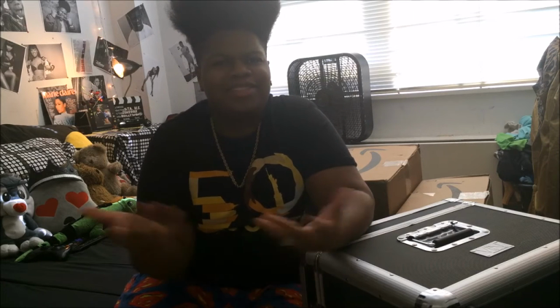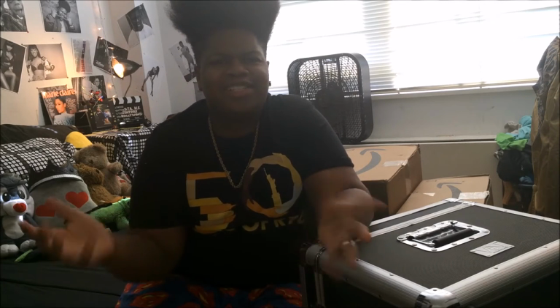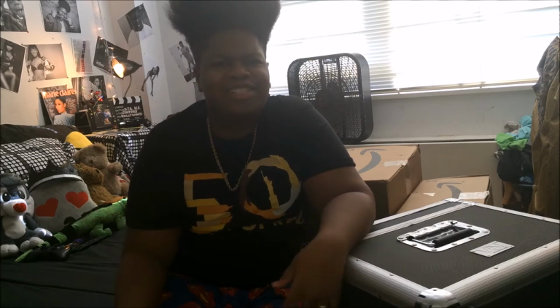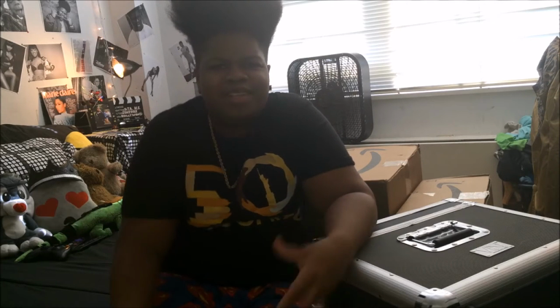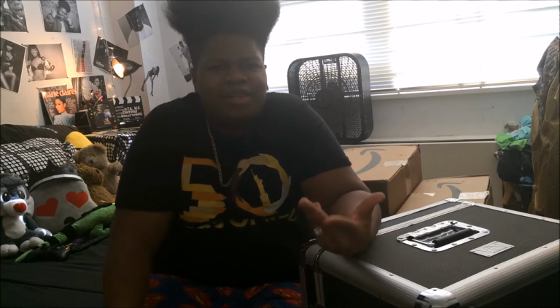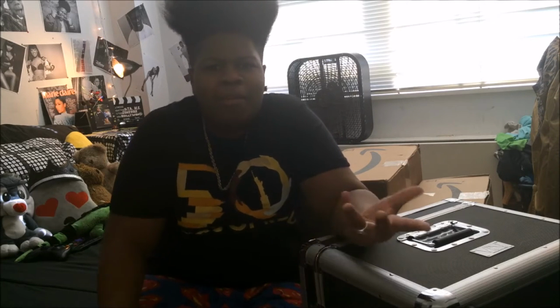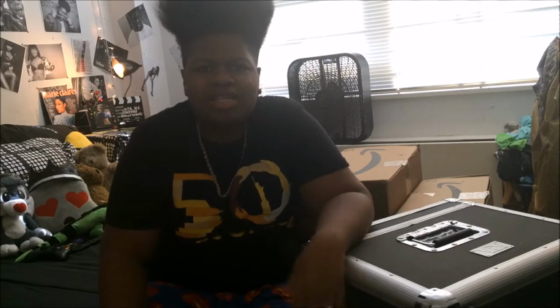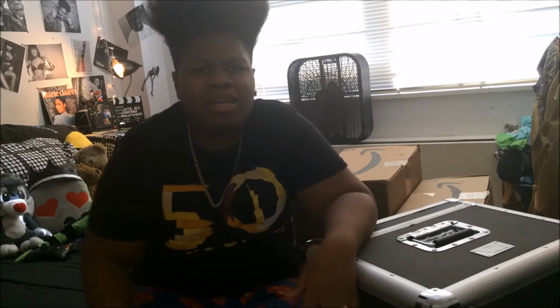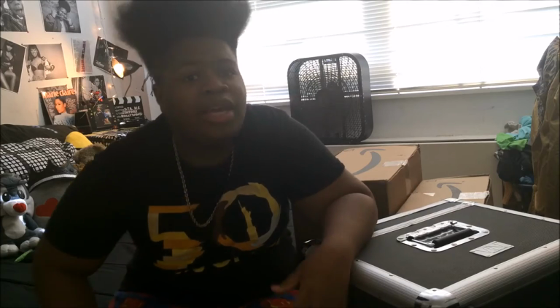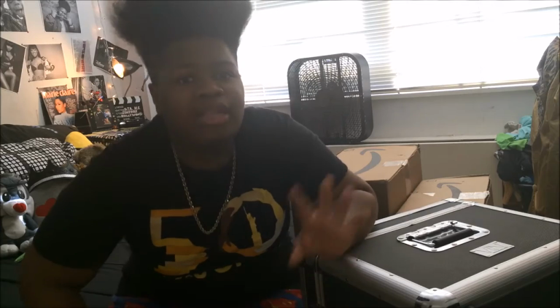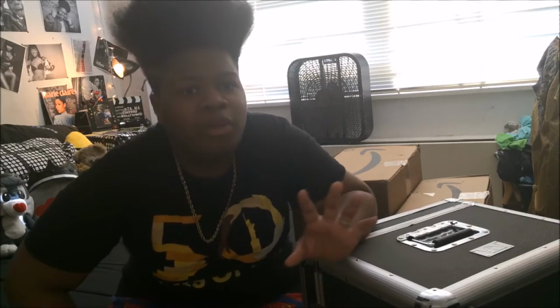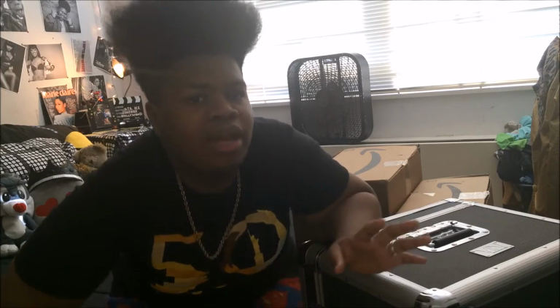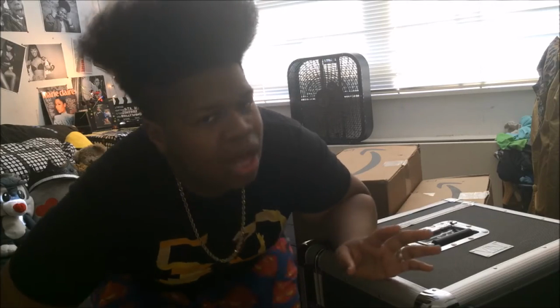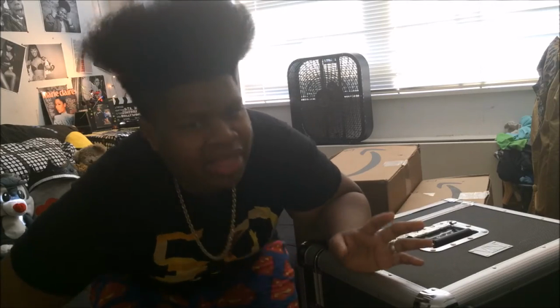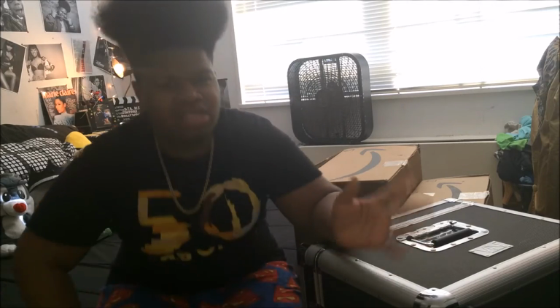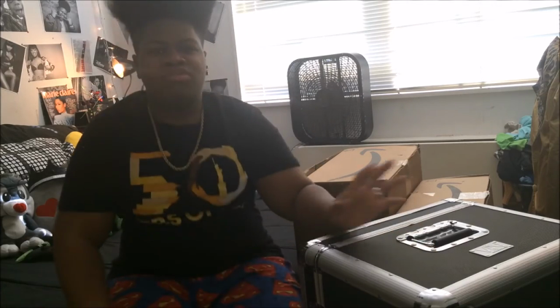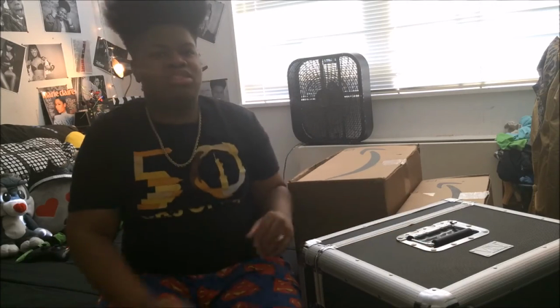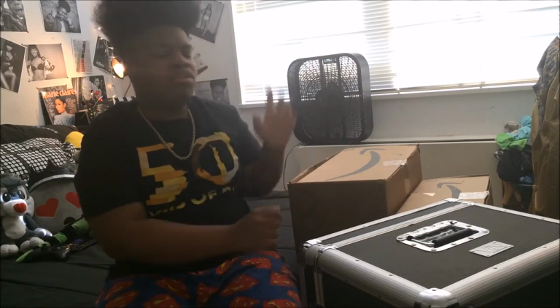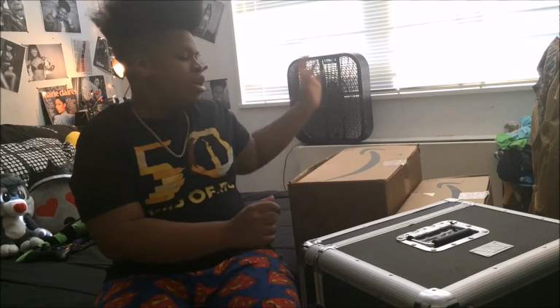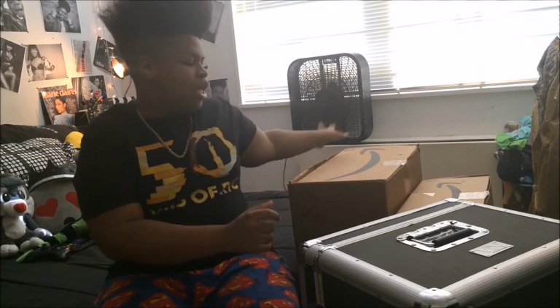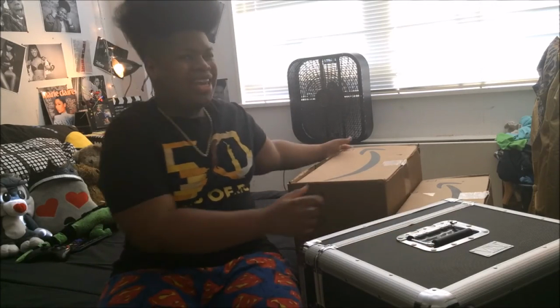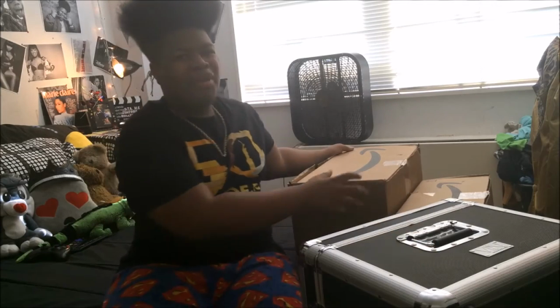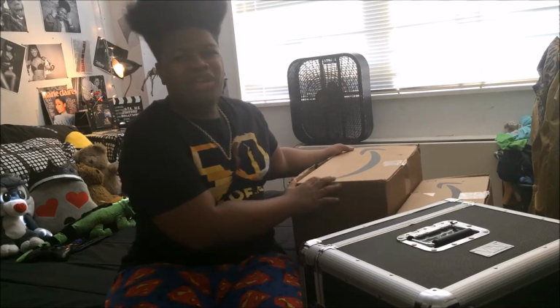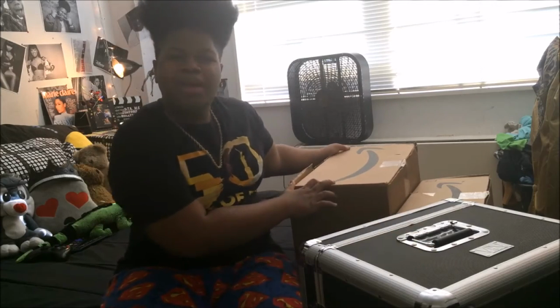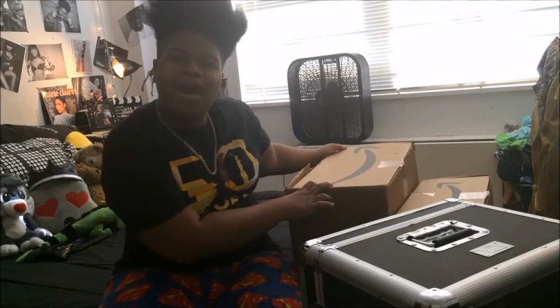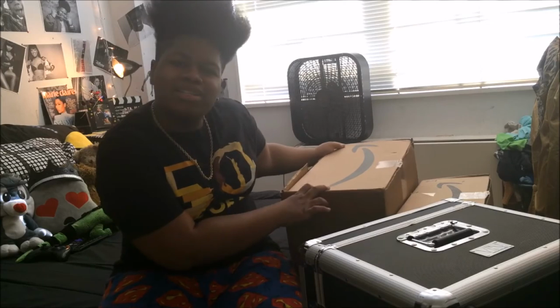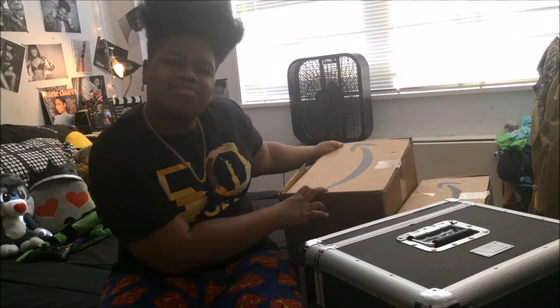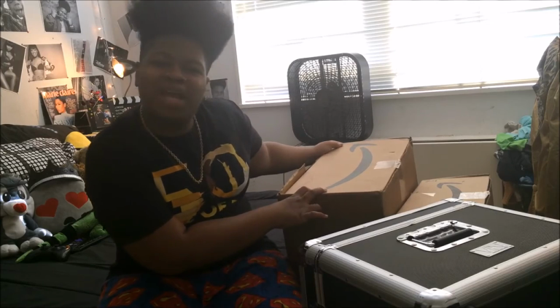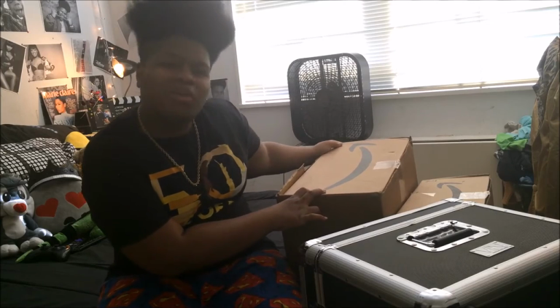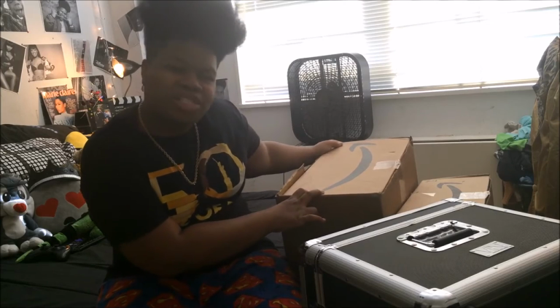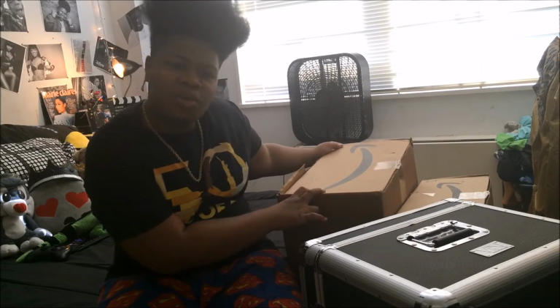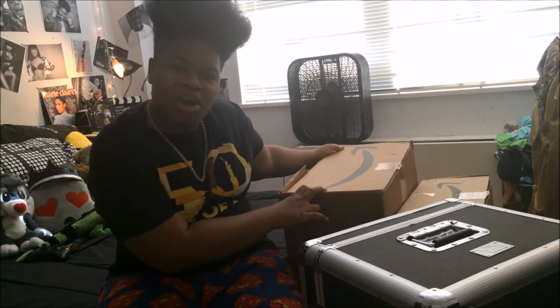Let's just get into unboxing it. It came with a lot of accessories and stuff, and it came in a really big box — I don't understand why.